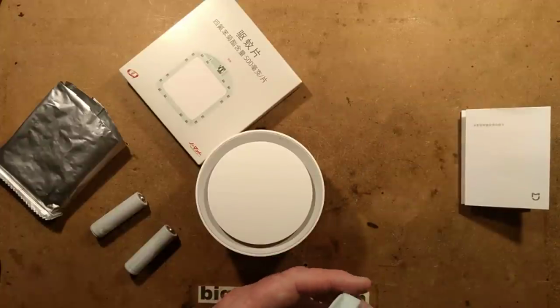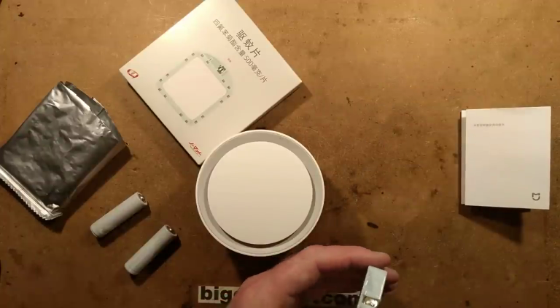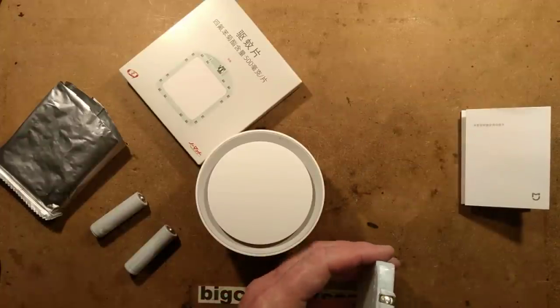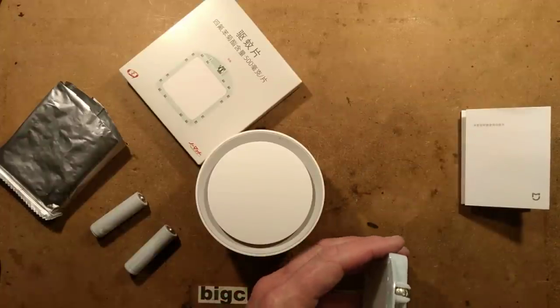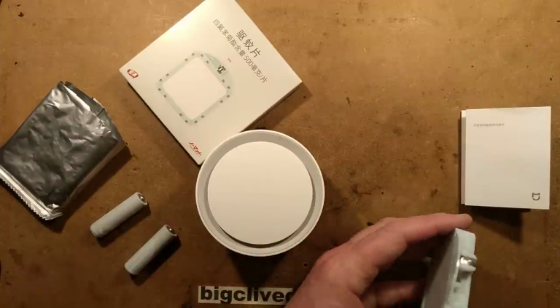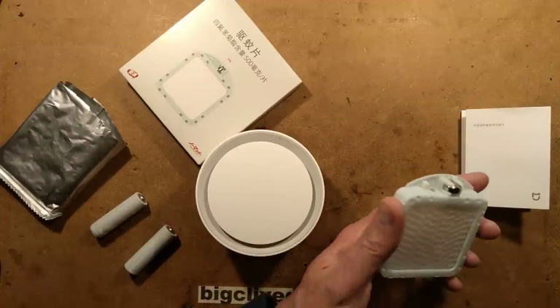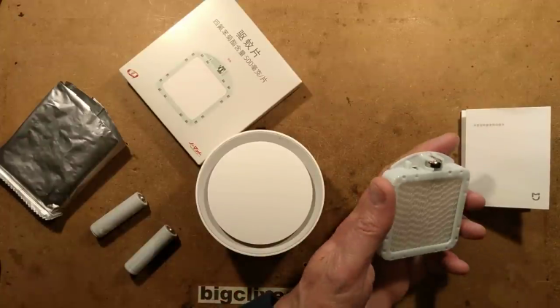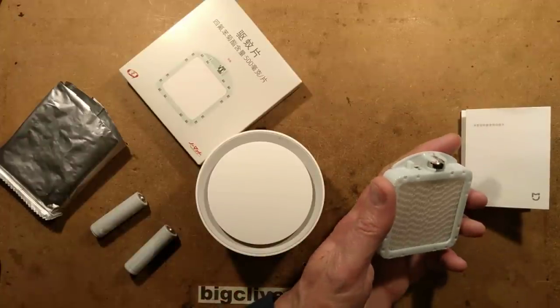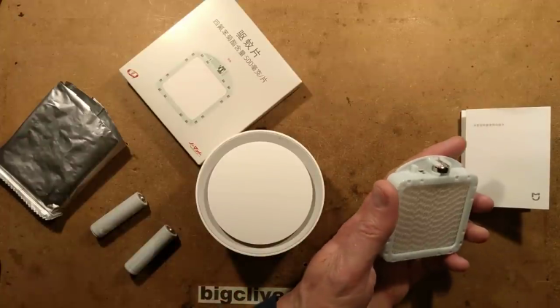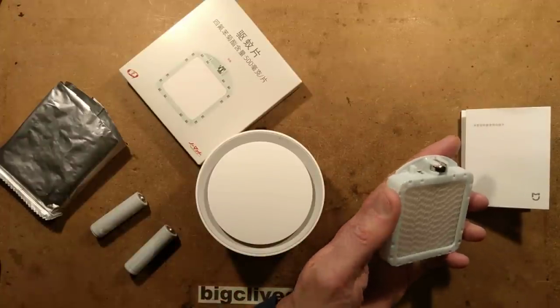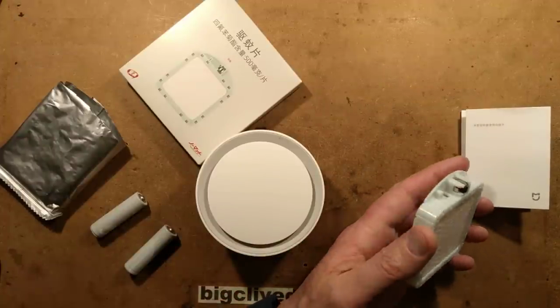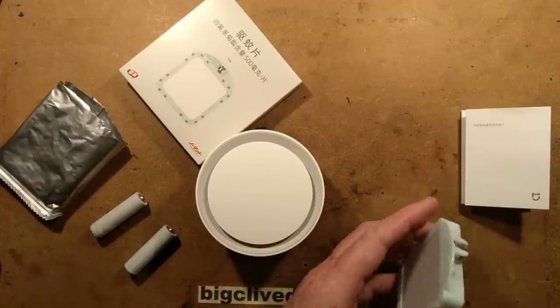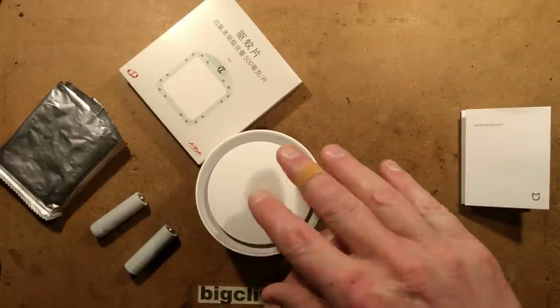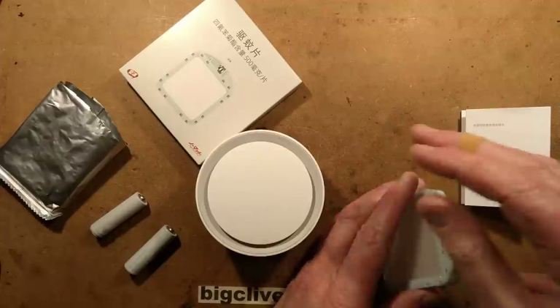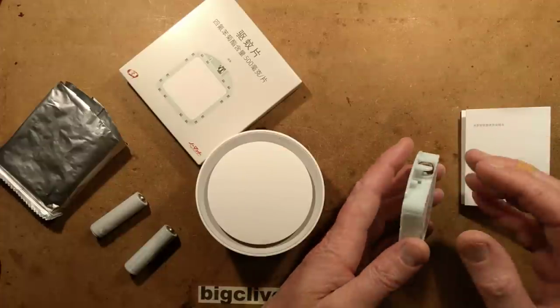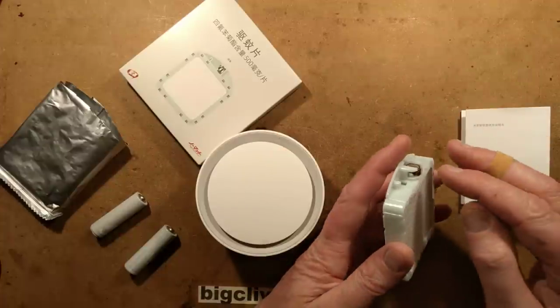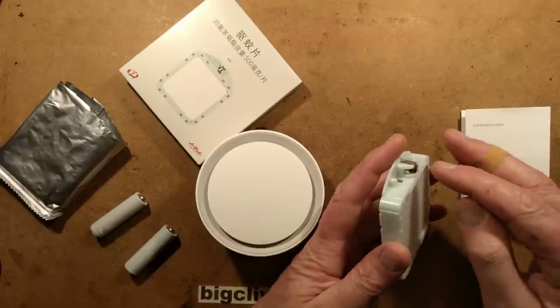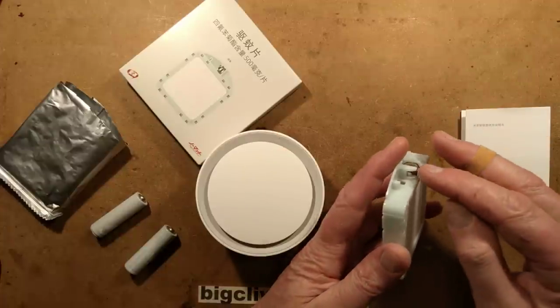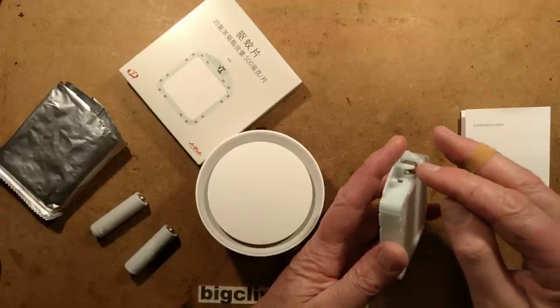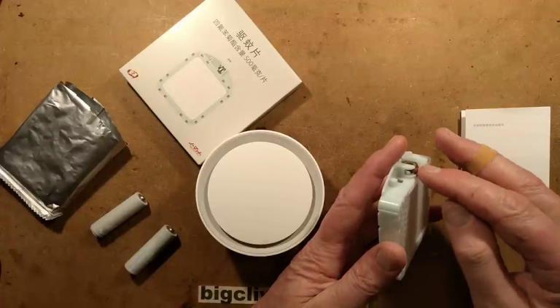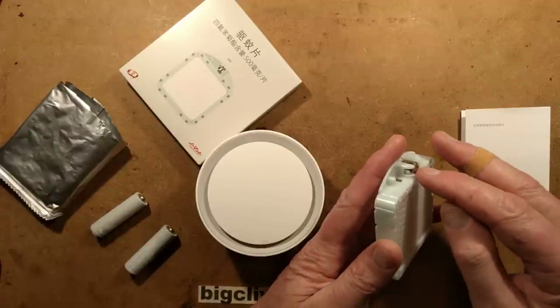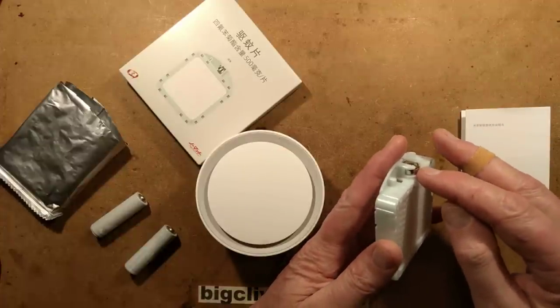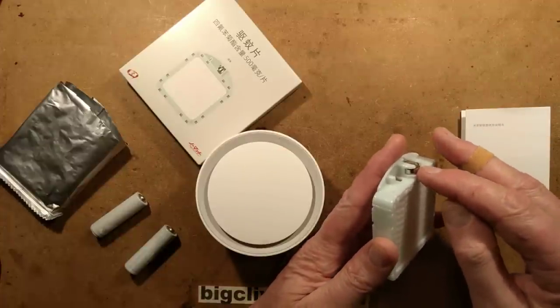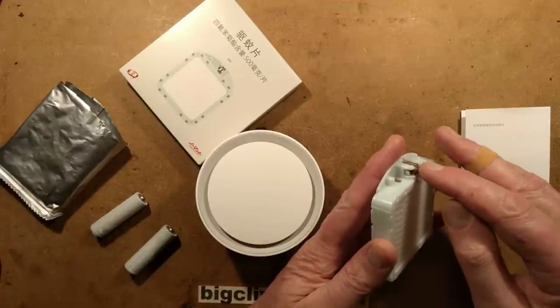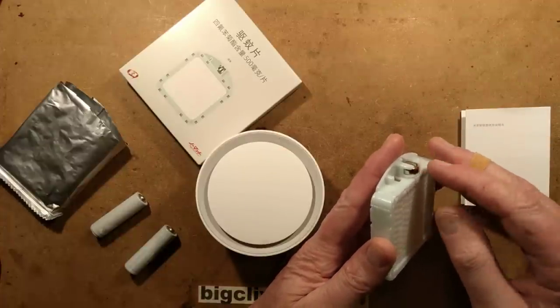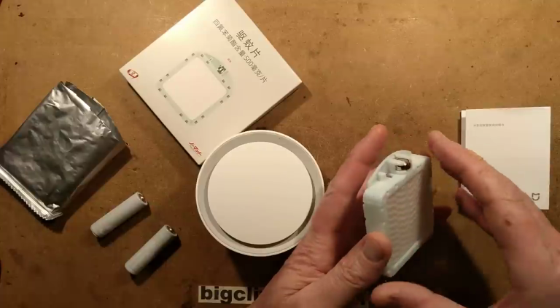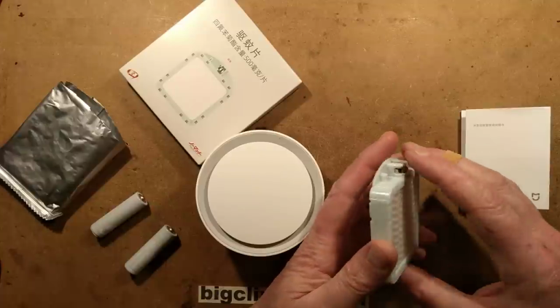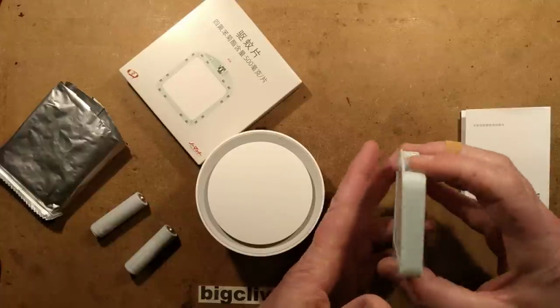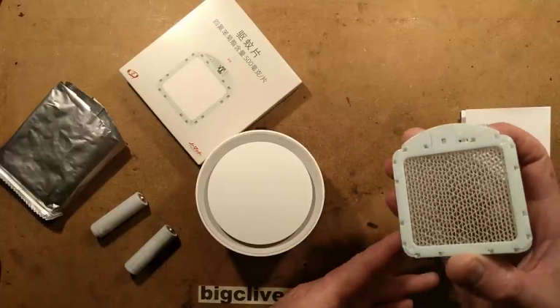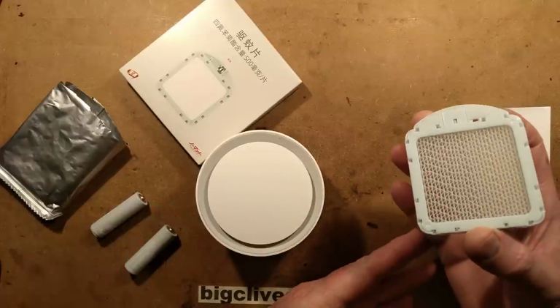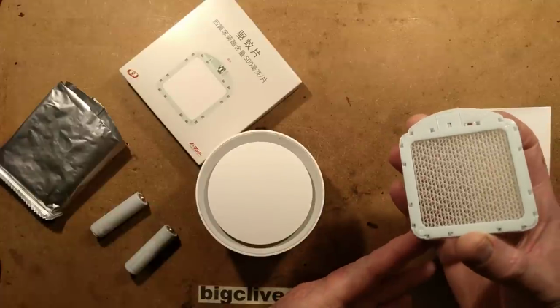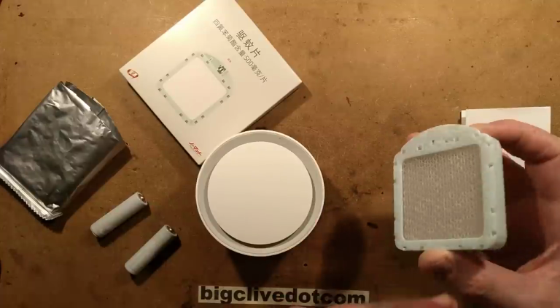It's very clever what they're doing with it. They're using it as an age indicator for this. I'm guessing that when it's put into the device, it slowly discharges that button cell, and that's how it determines how long this has been in use.